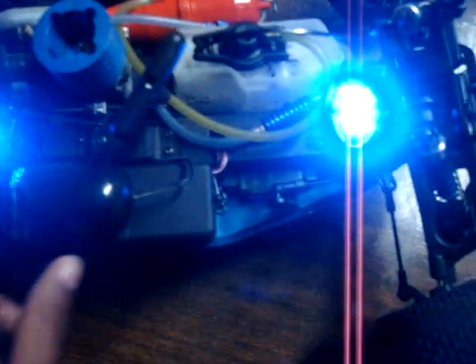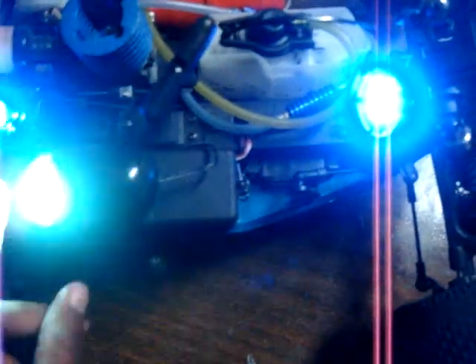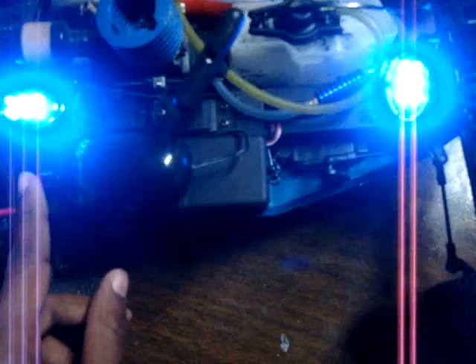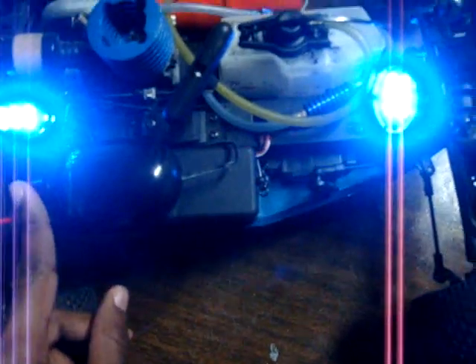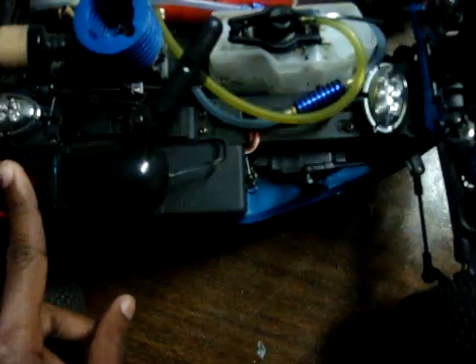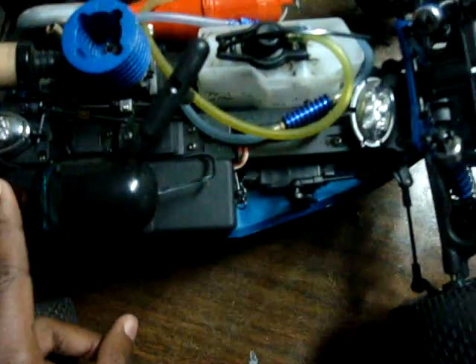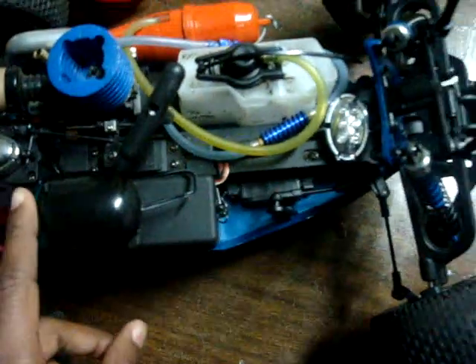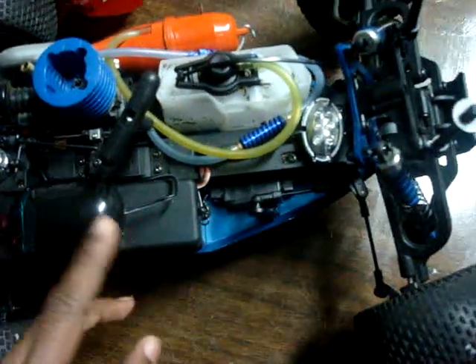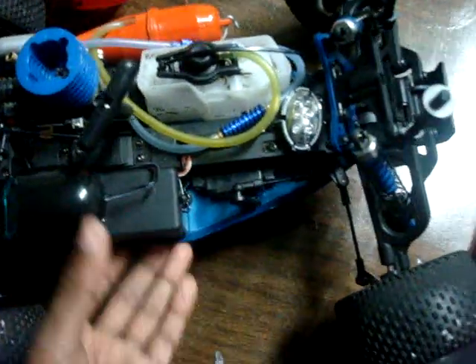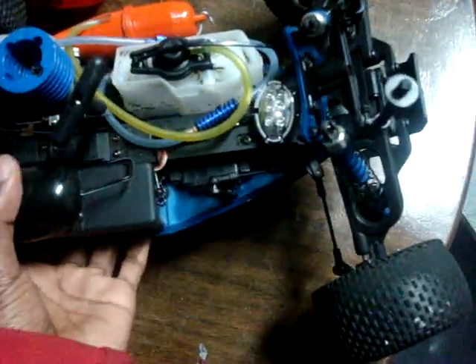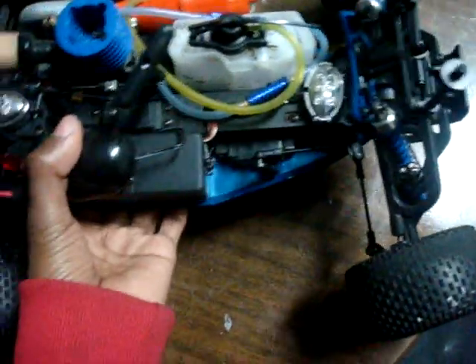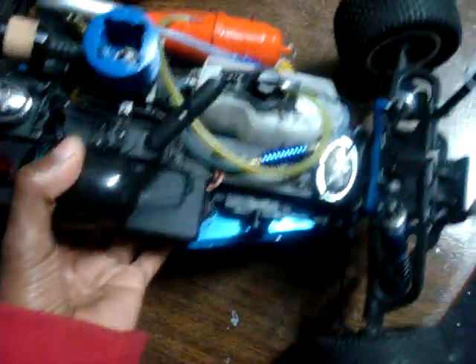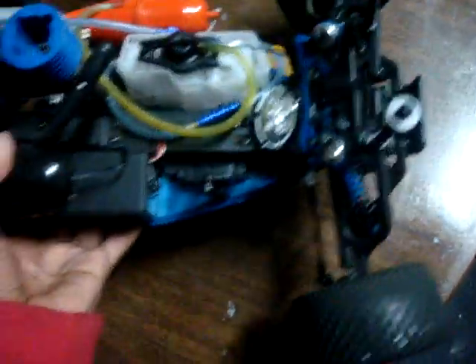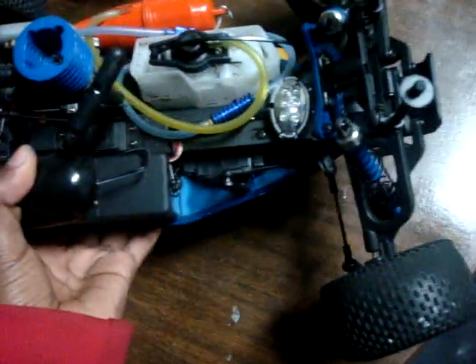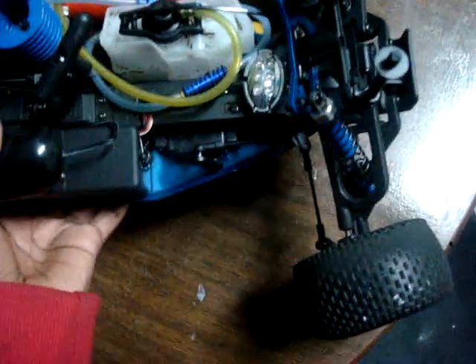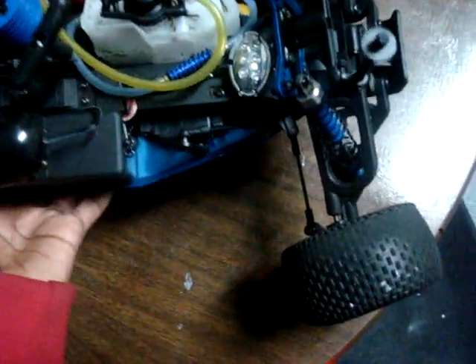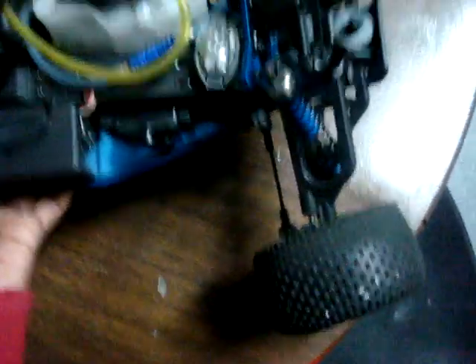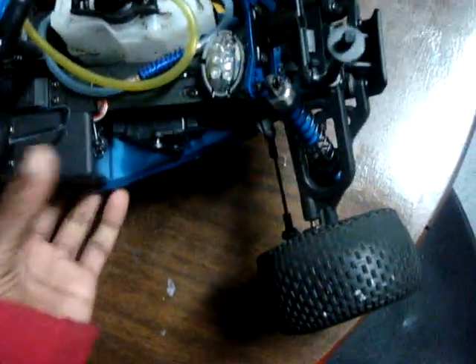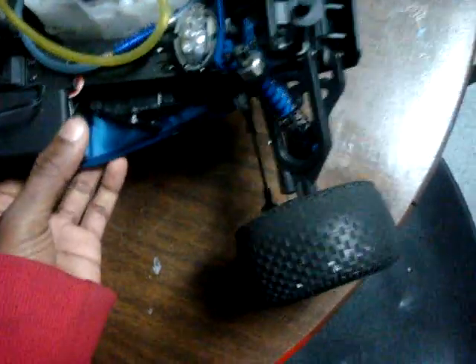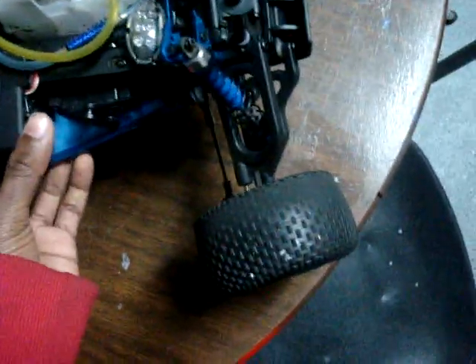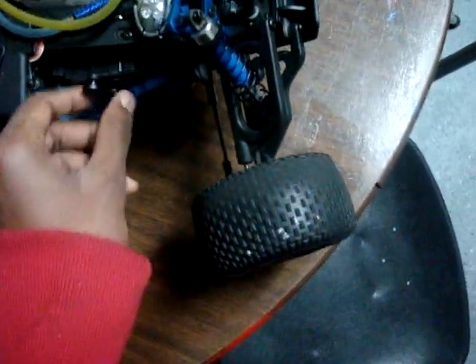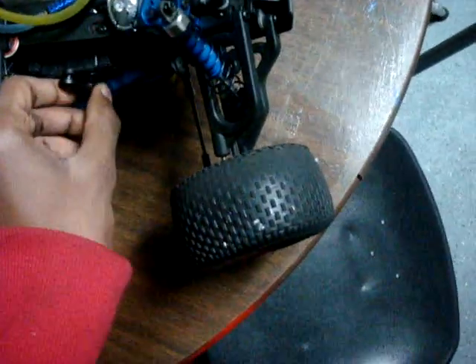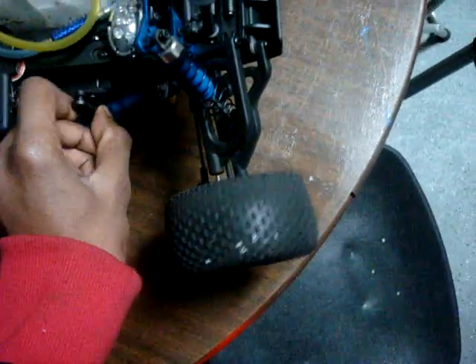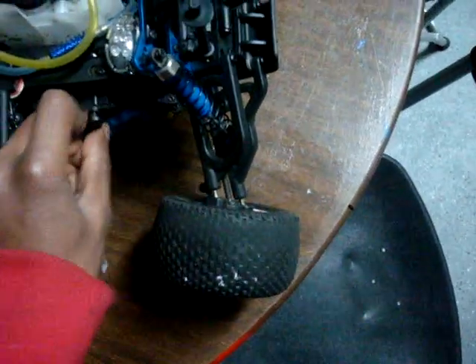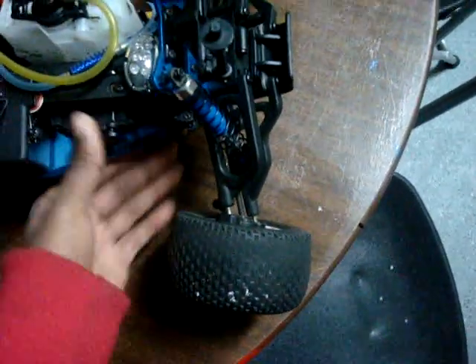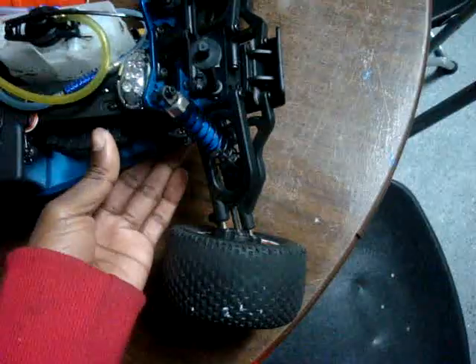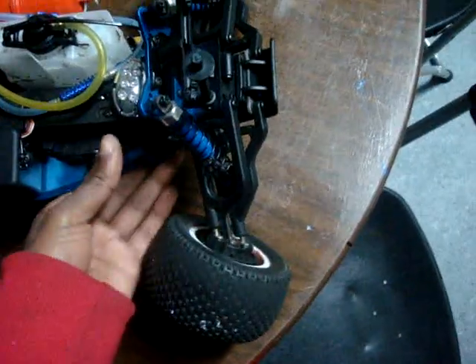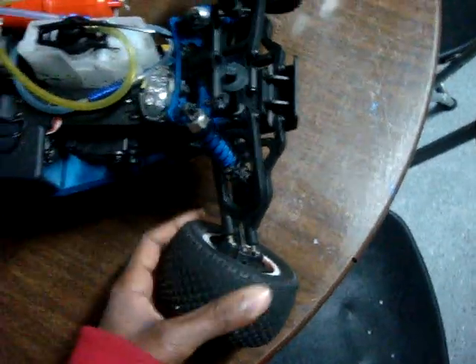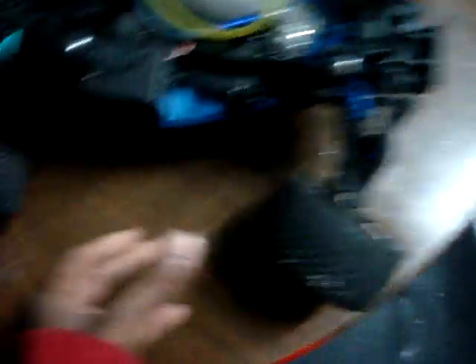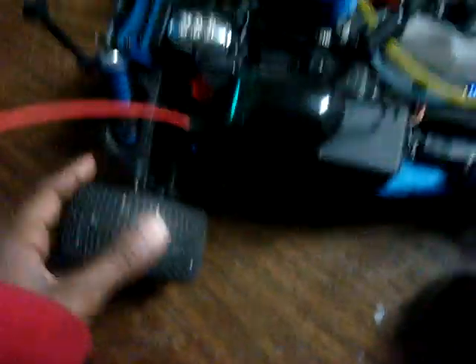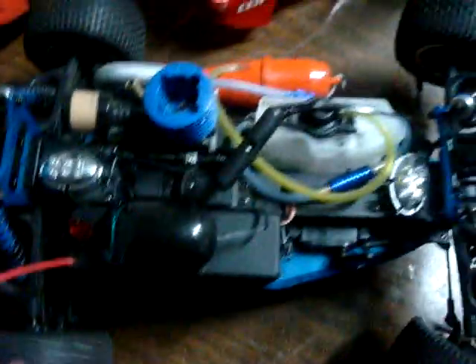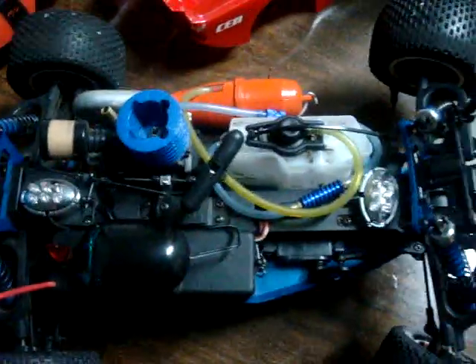I will be doing another video of it running. Runs pretty good — it's very fast. It's pretty cool though, I like it.